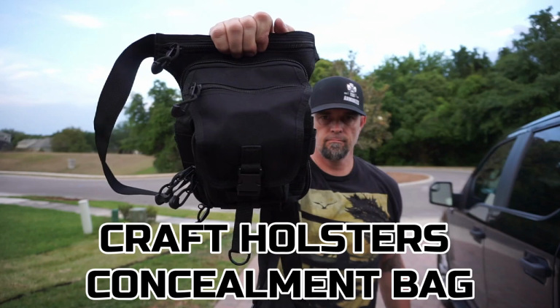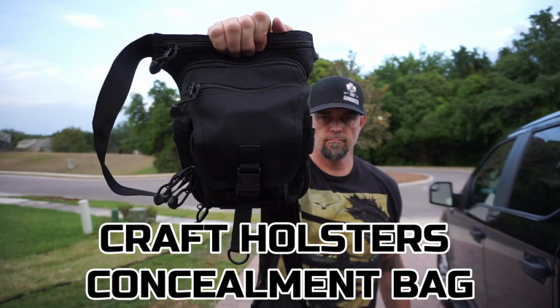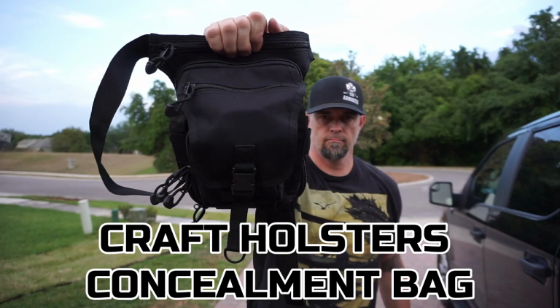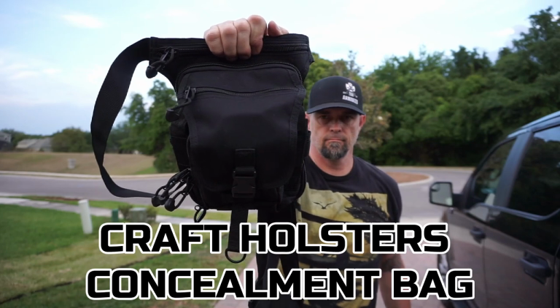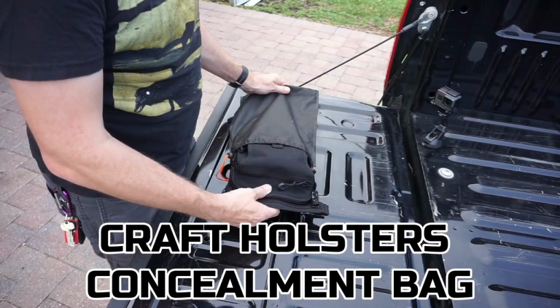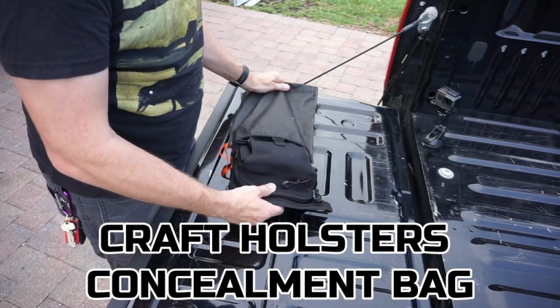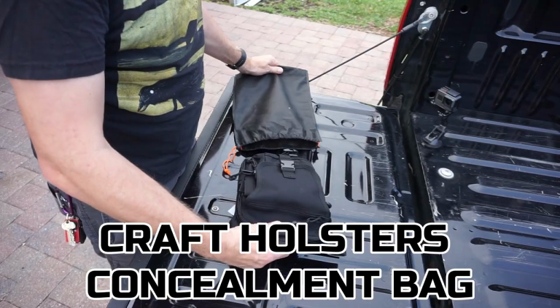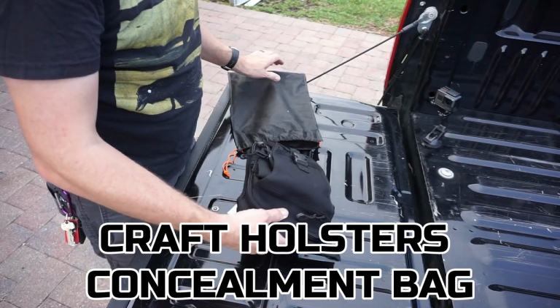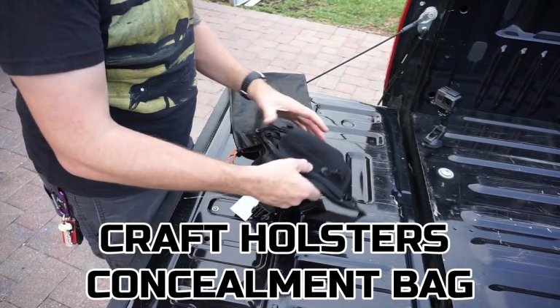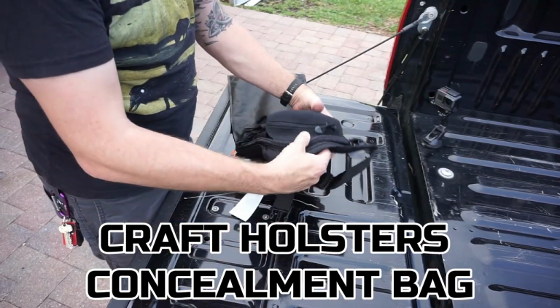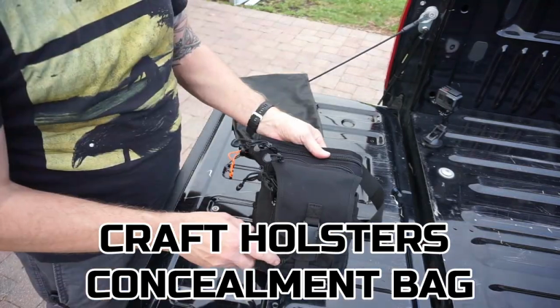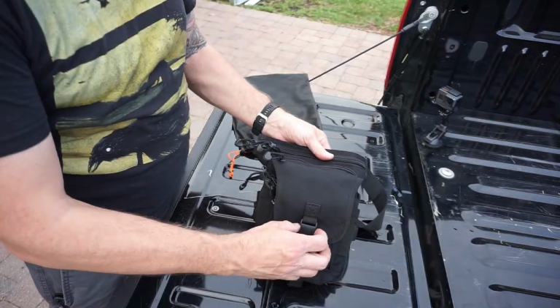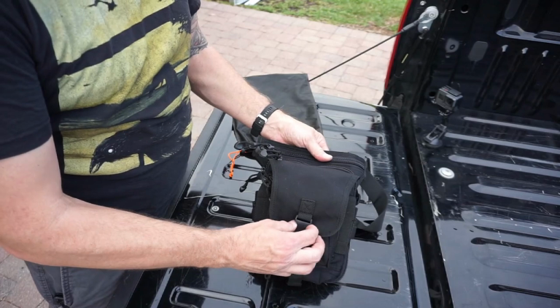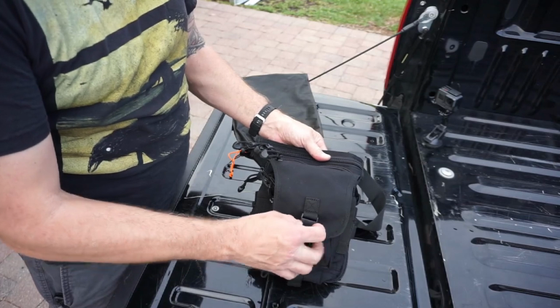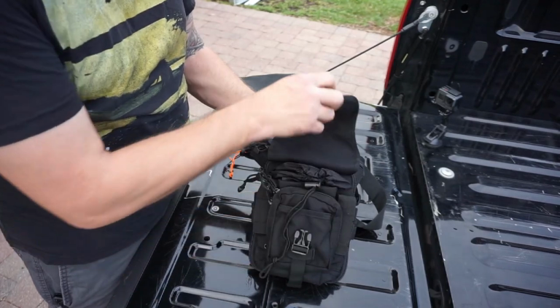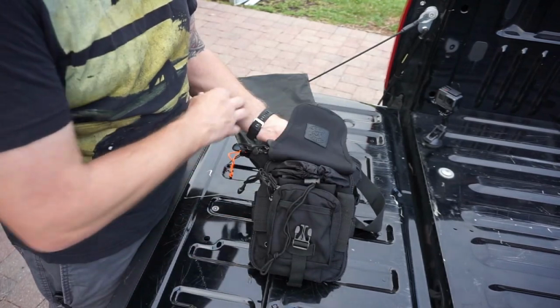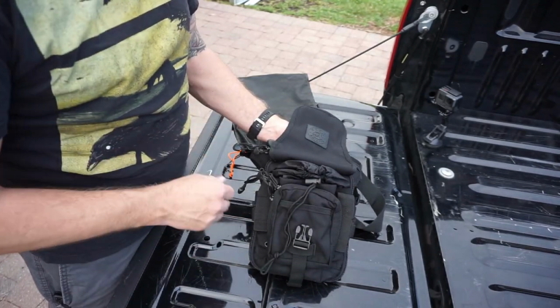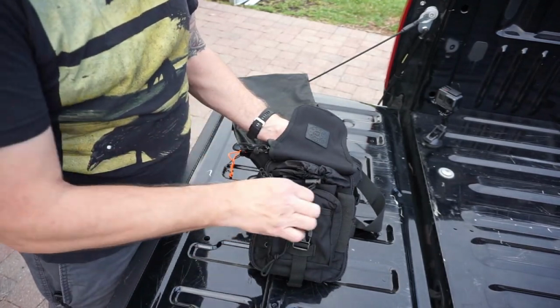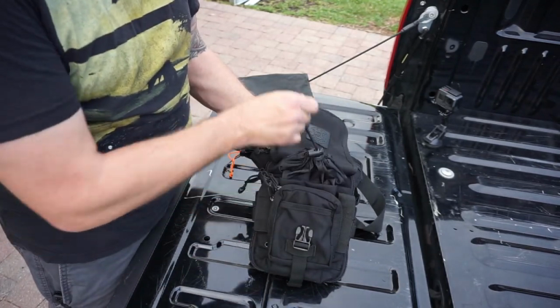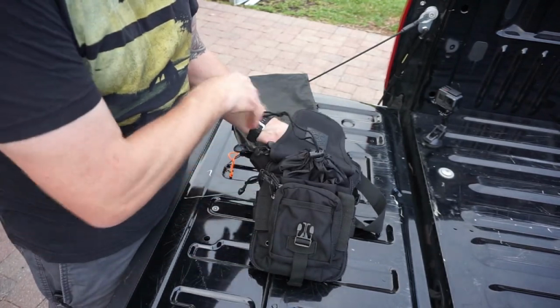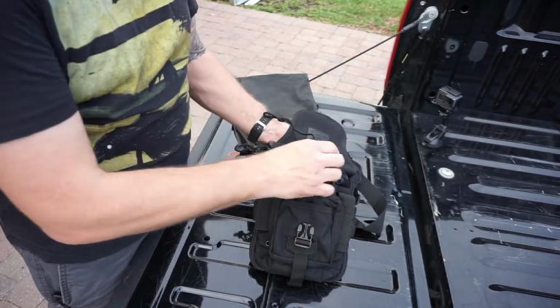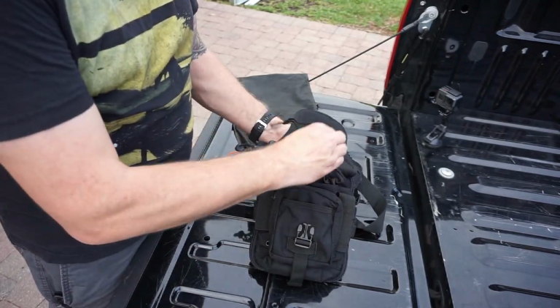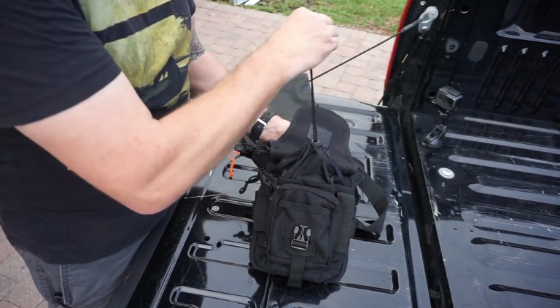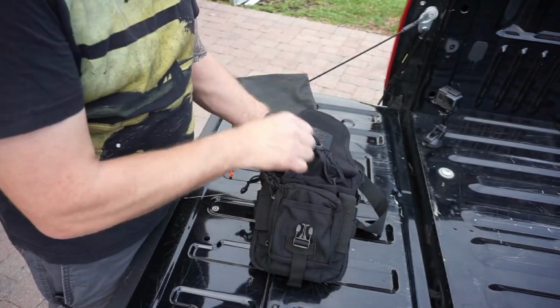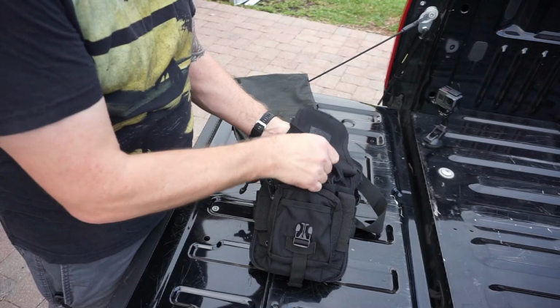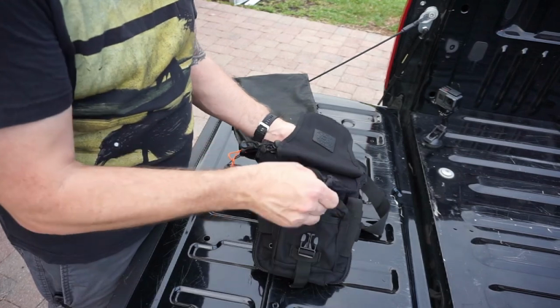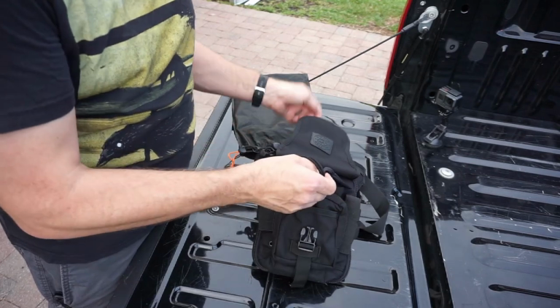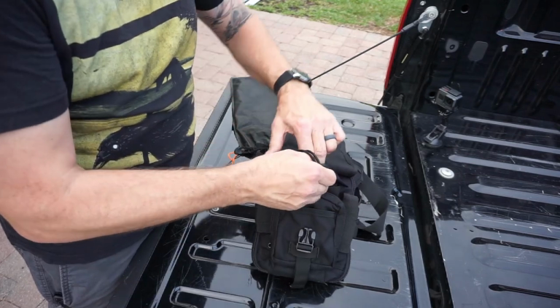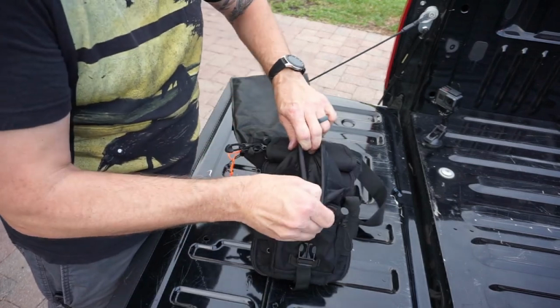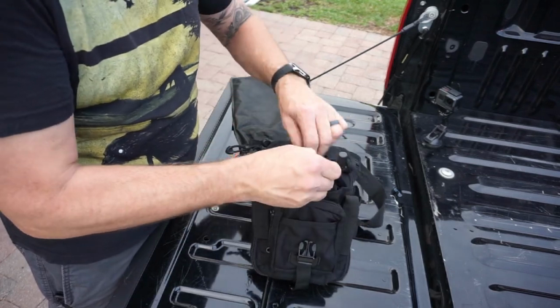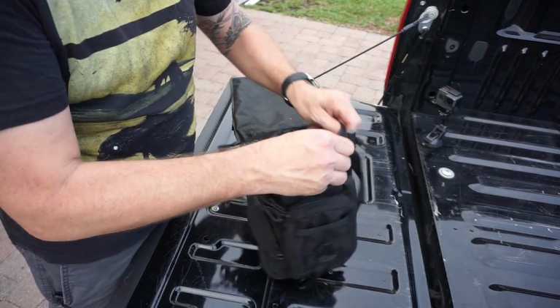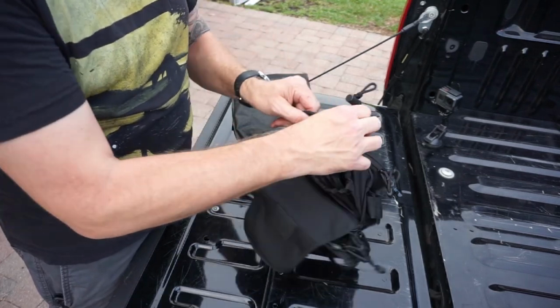This is the Concealed Carry City Bag from Kraft Holsters. Check them out at the link in the description below and let them know that Drop It Like It Scott sent you. This Cargo City Concealed Carry Bag is specifically designed for off-body everyday carry.